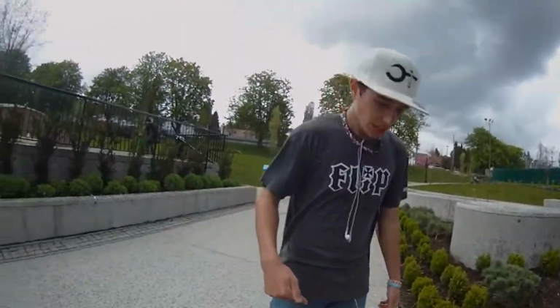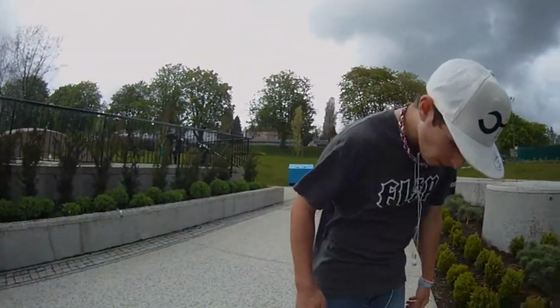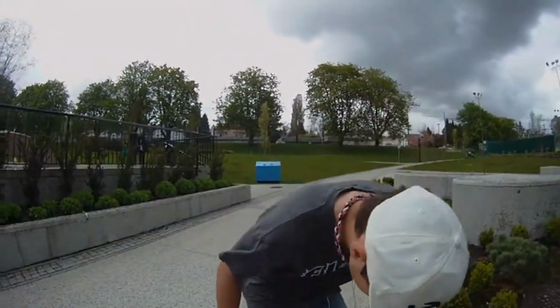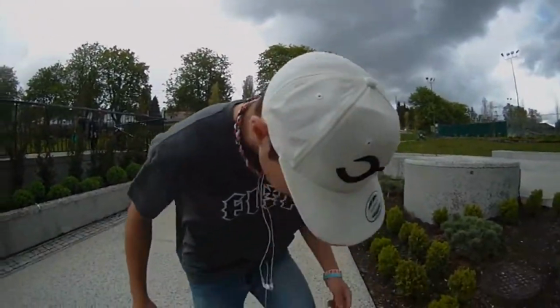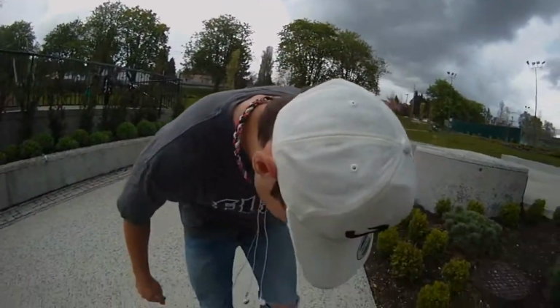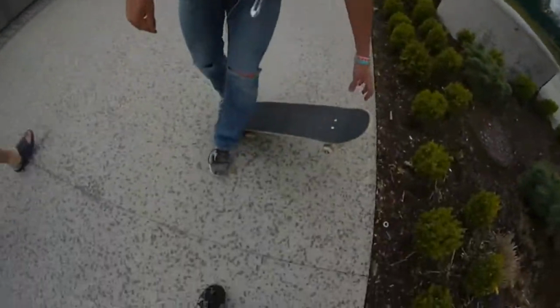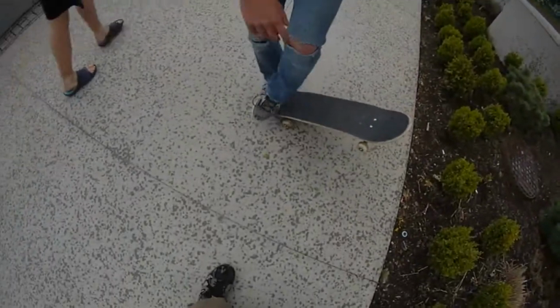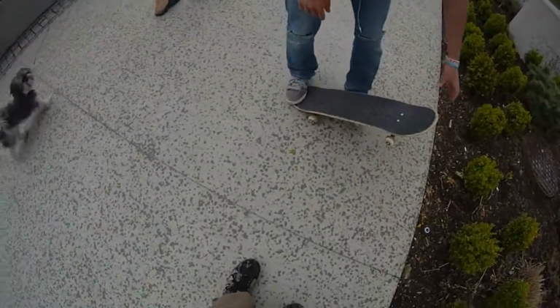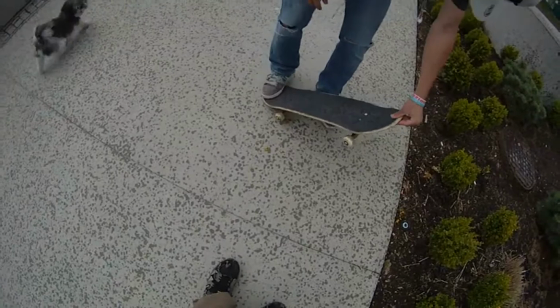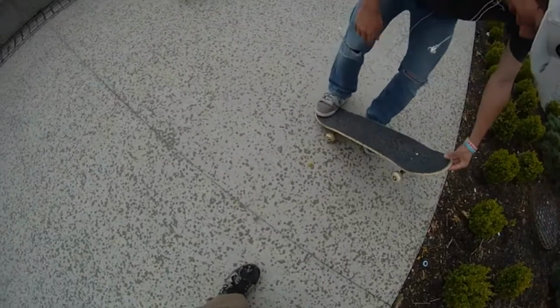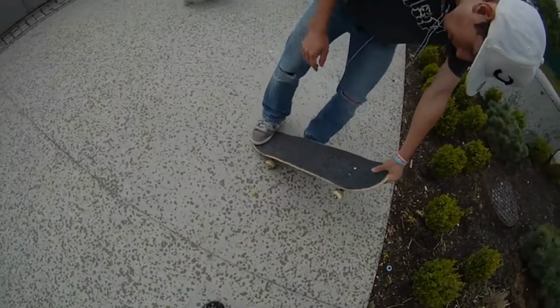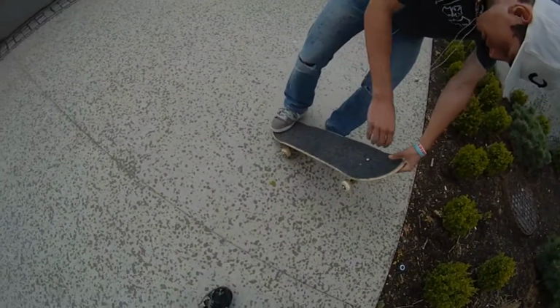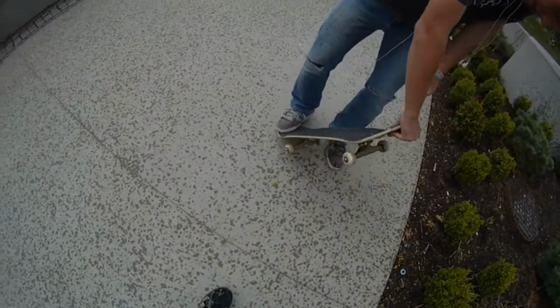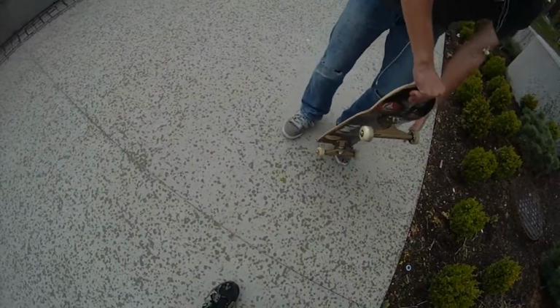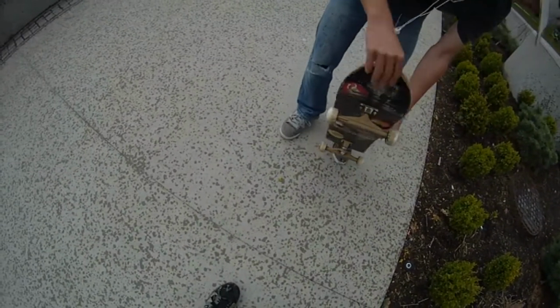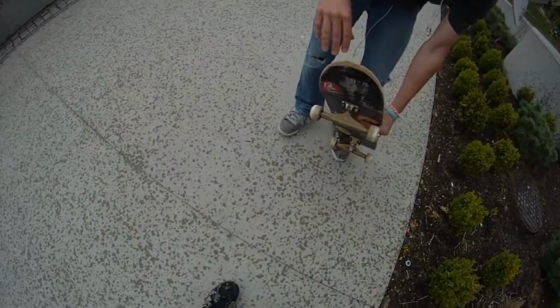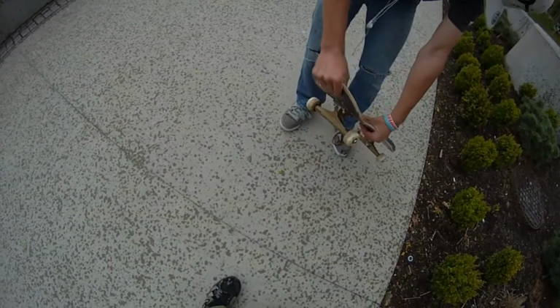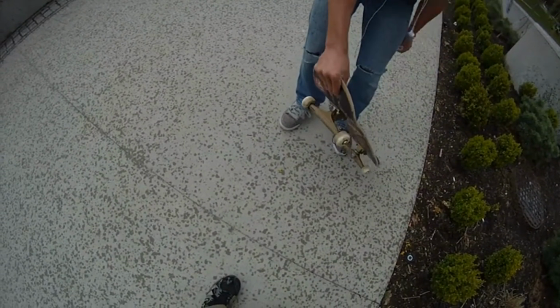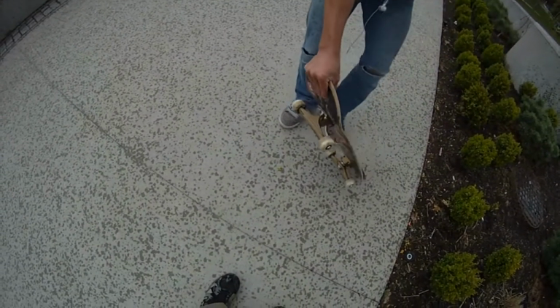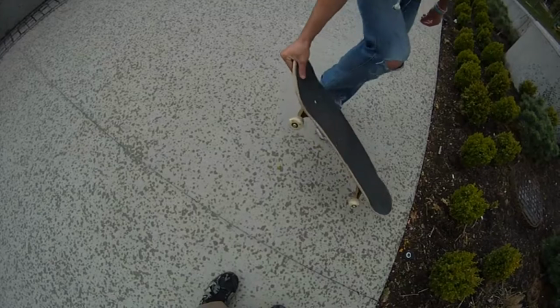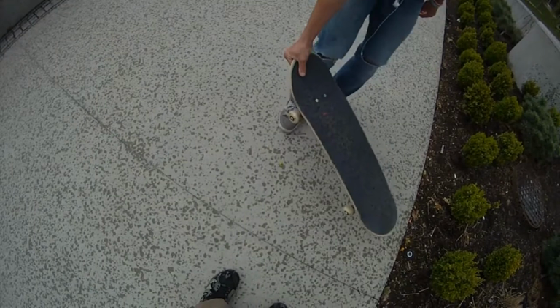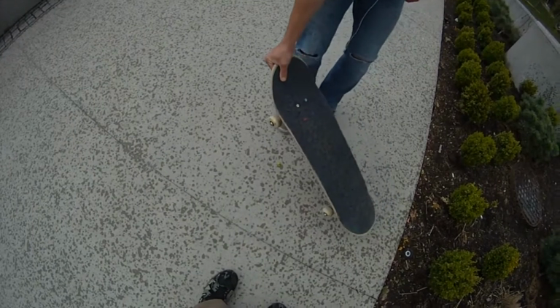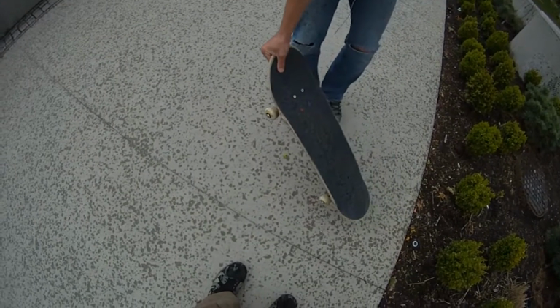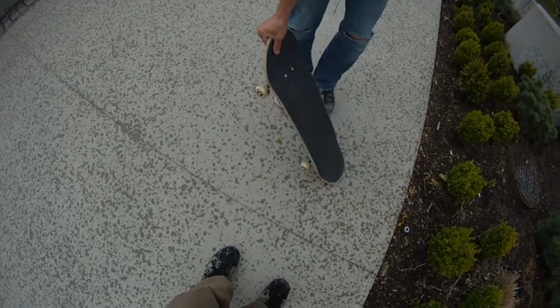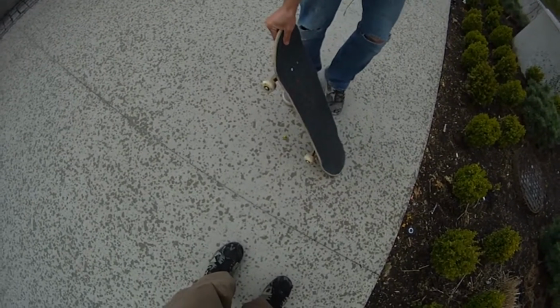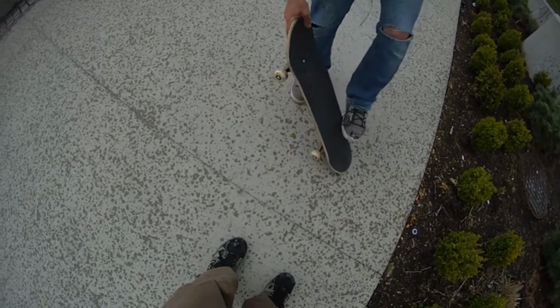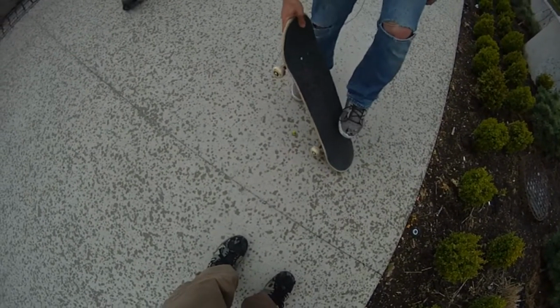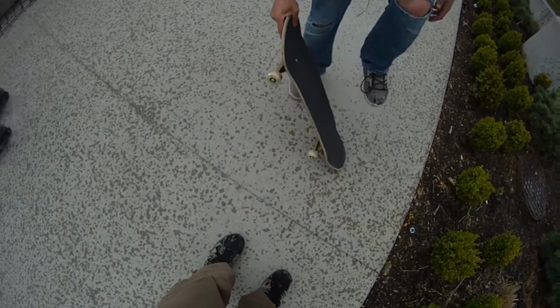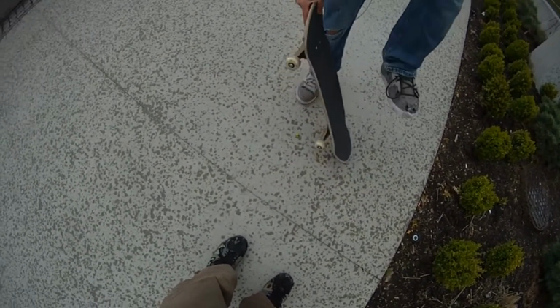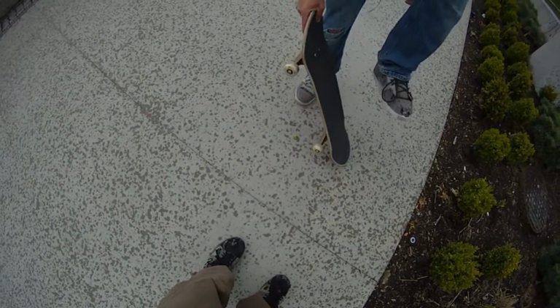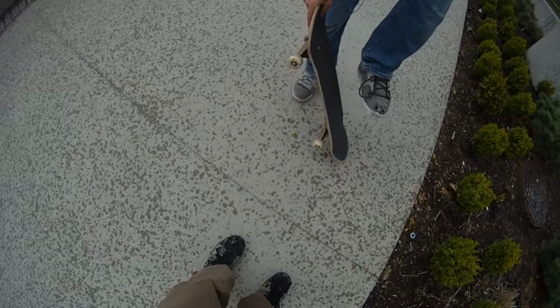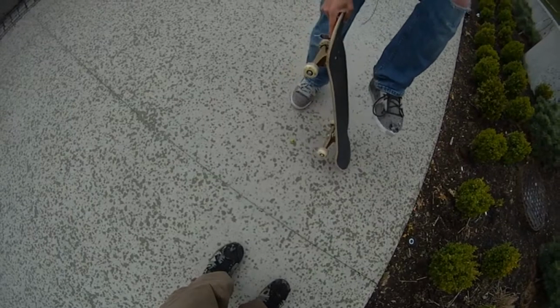You're going to pop your board — not quite pop shove, kind of half pop shove. It's going to come up like that. Grab it with your back end. You're going to hold it there. And from there, your feet are going to be nice and tucked up.